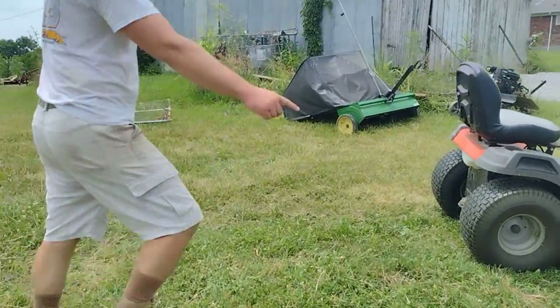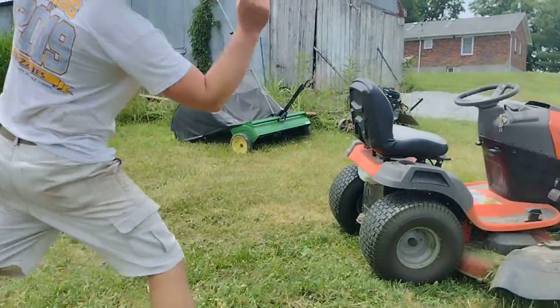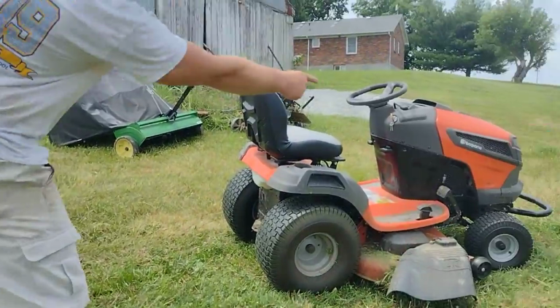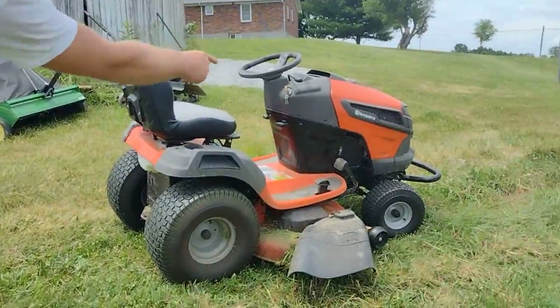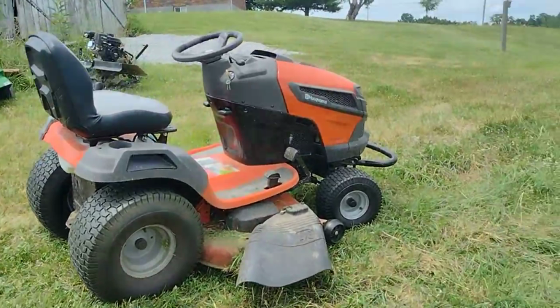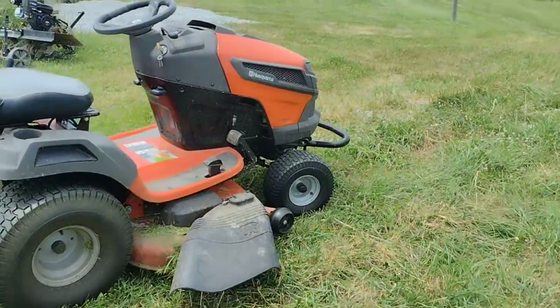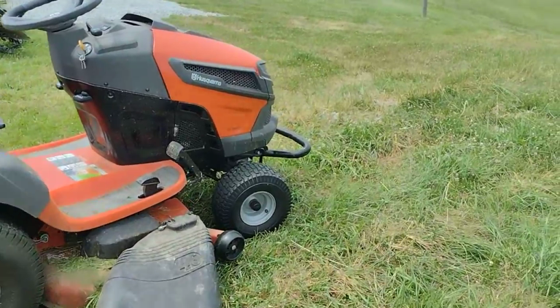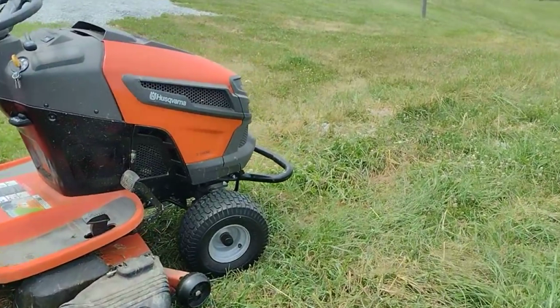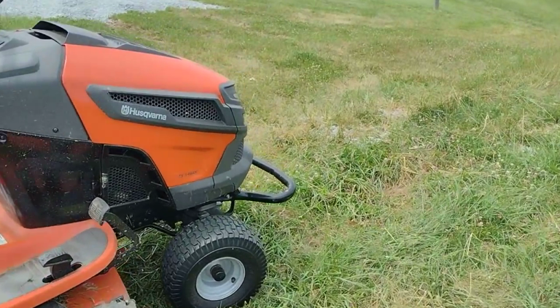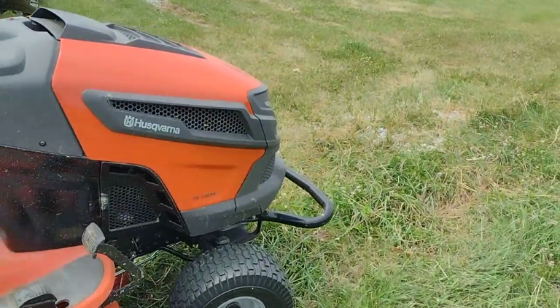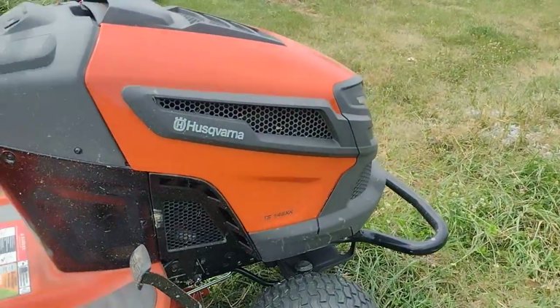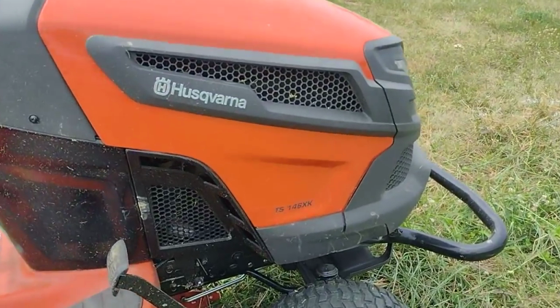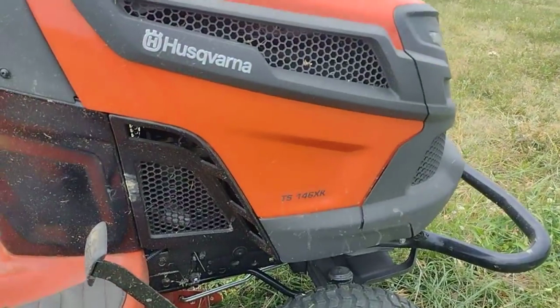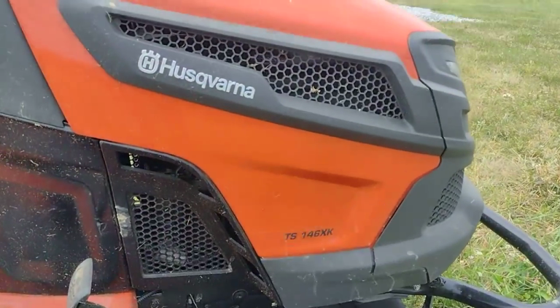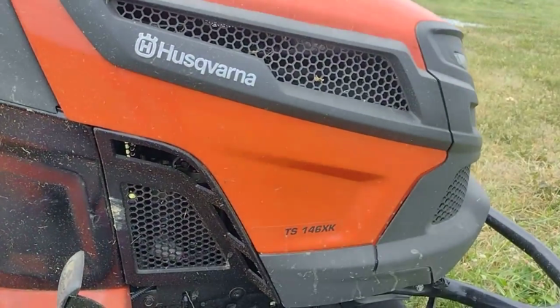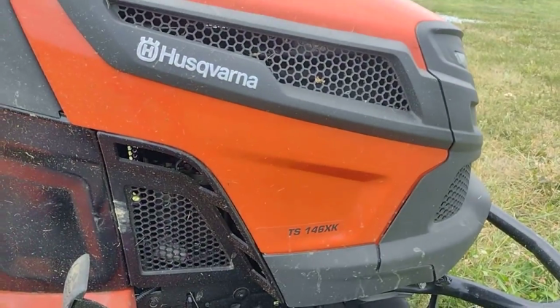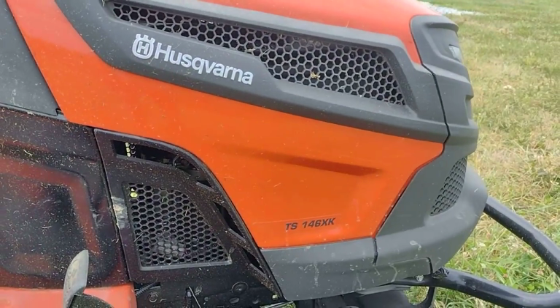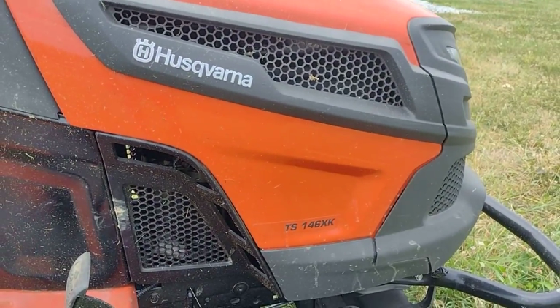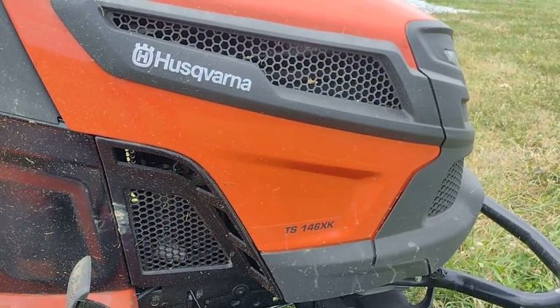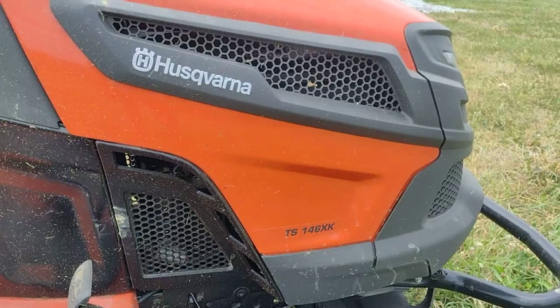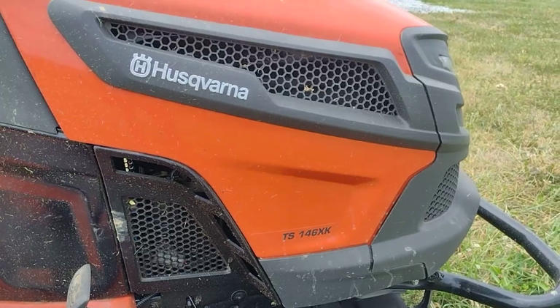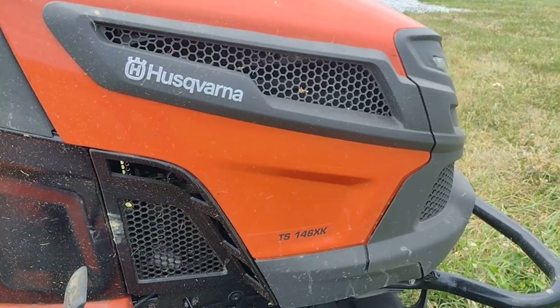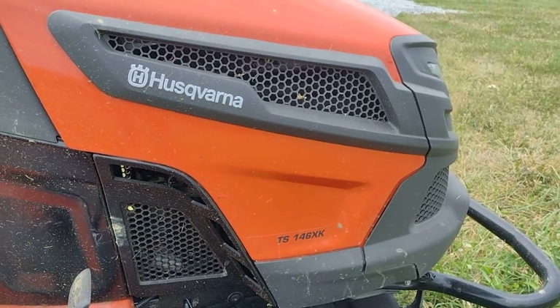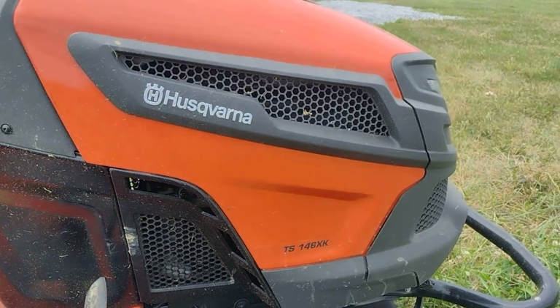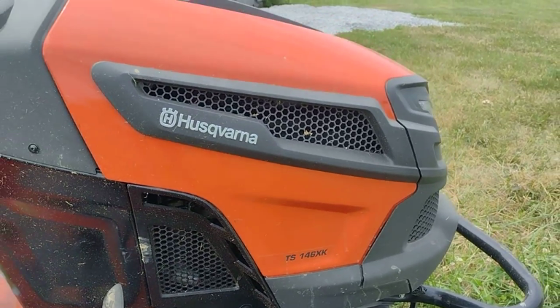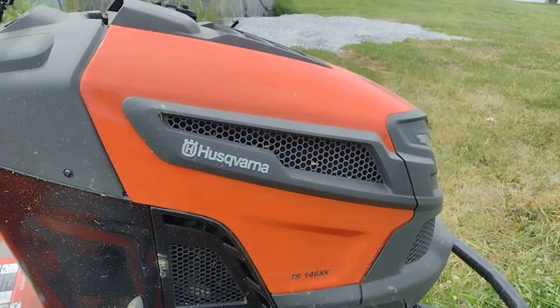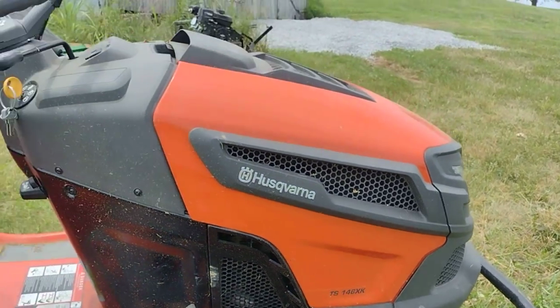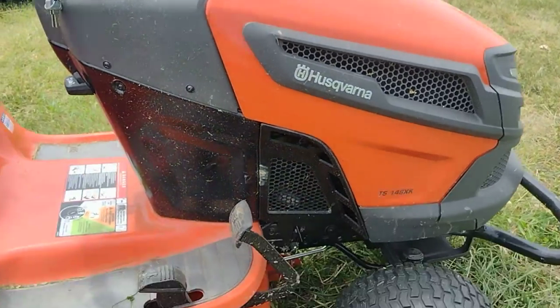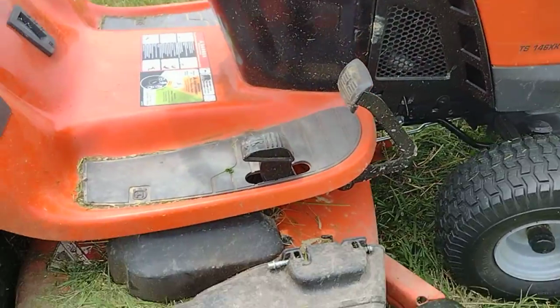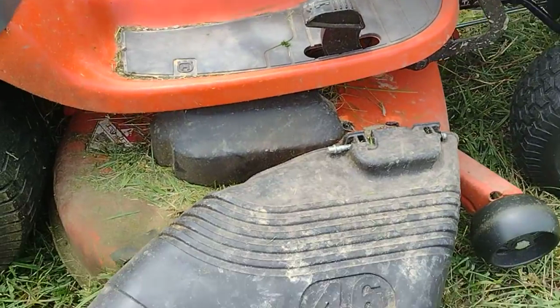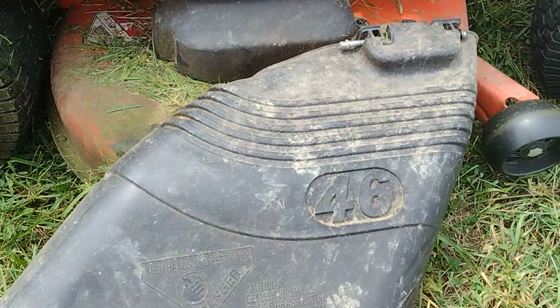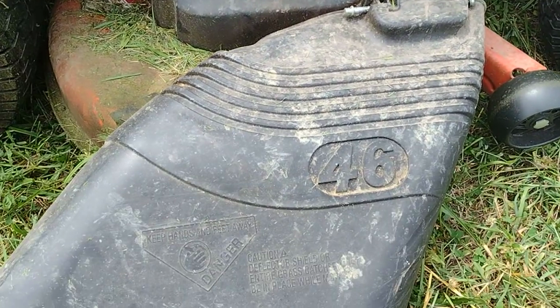It is the Husqvarna TS-146XK — a 46-inch deck right there. If you look at the guard, it tells you that.